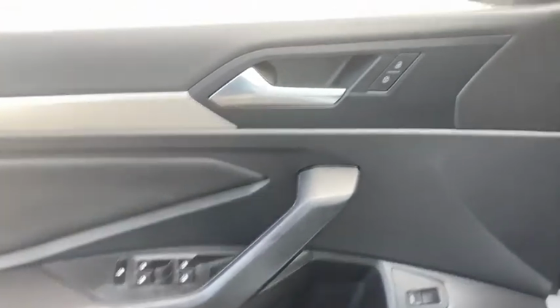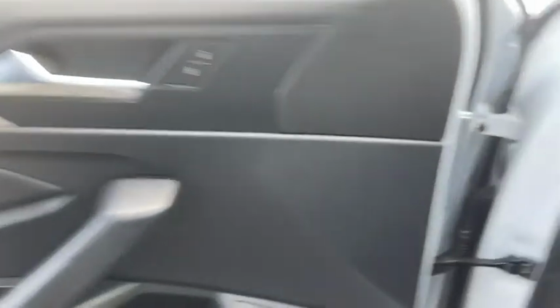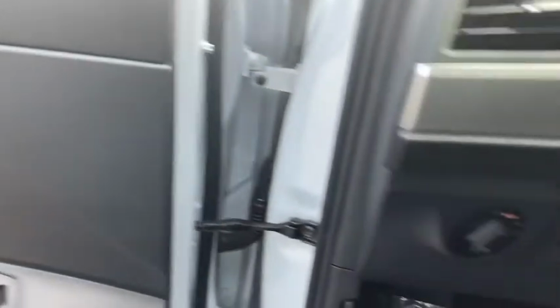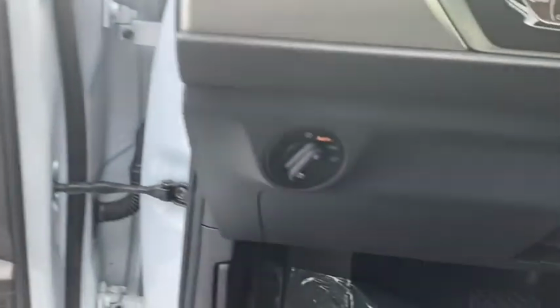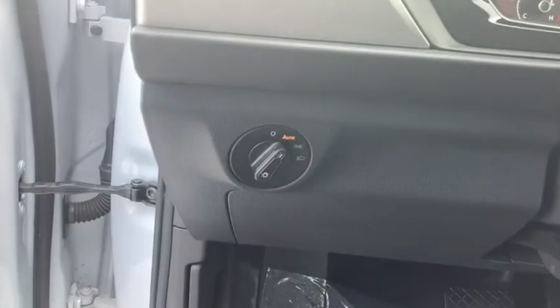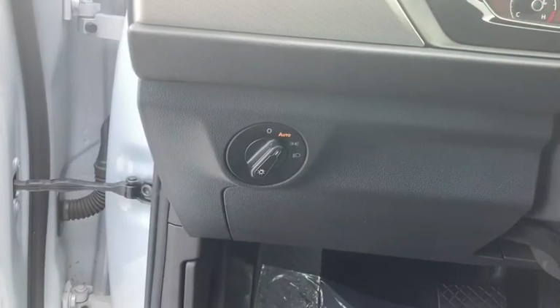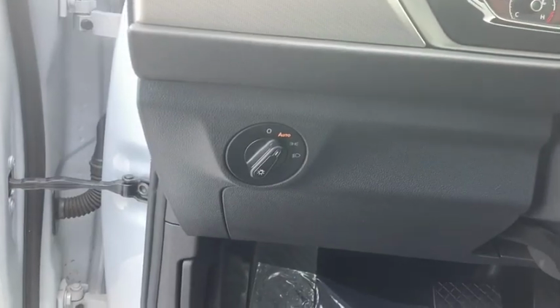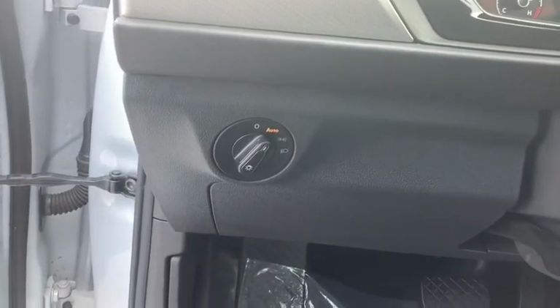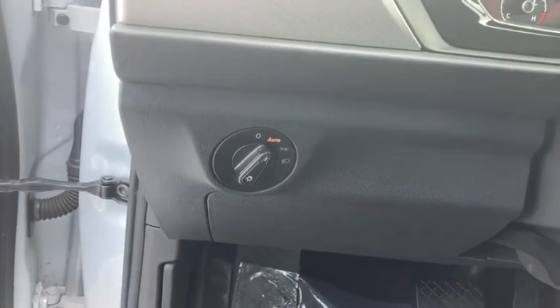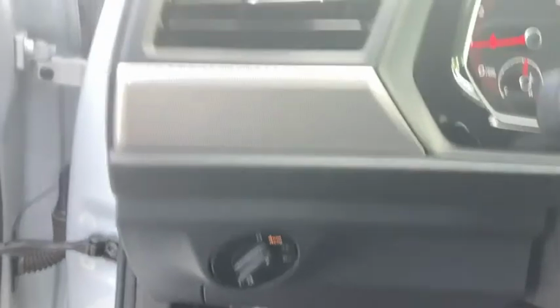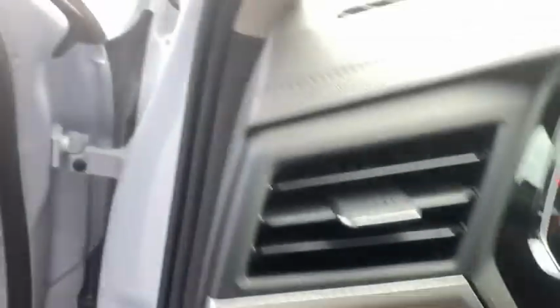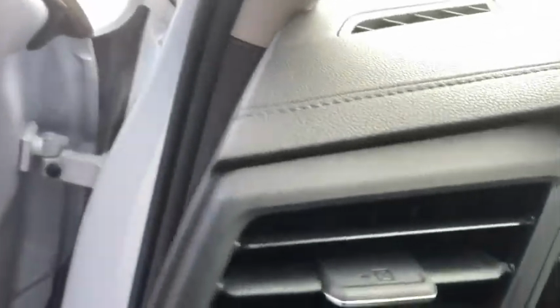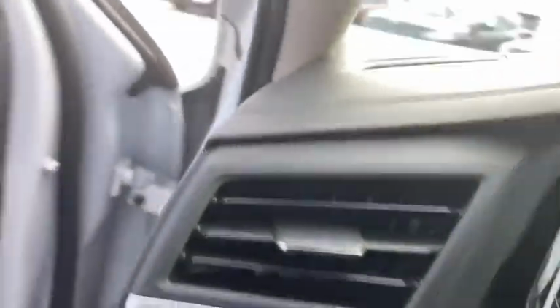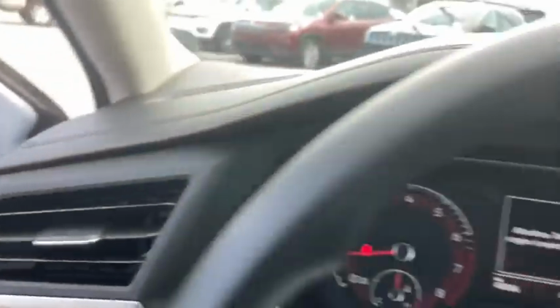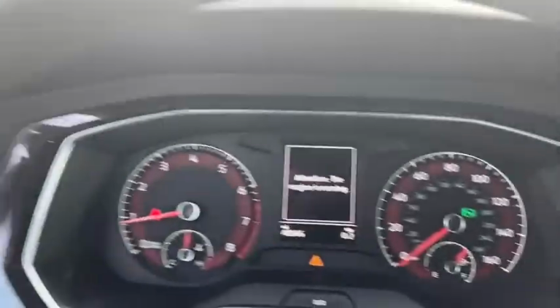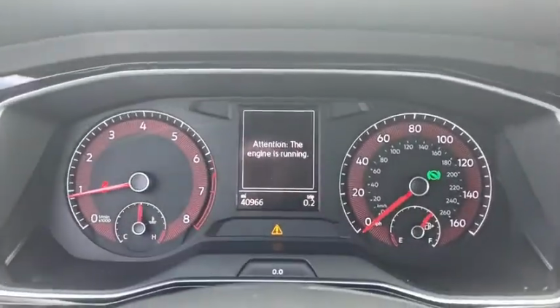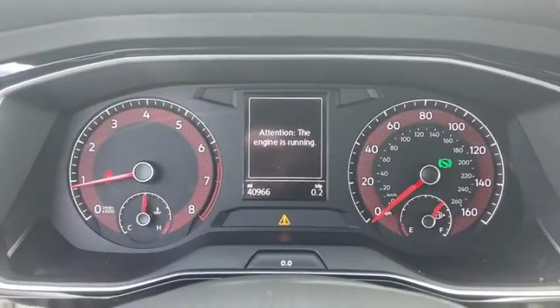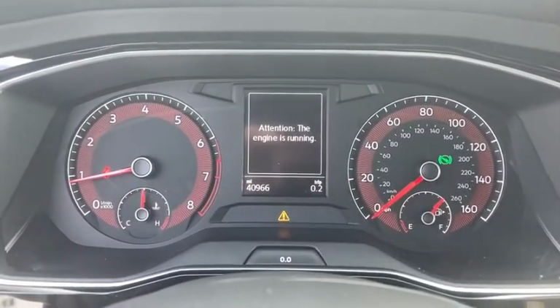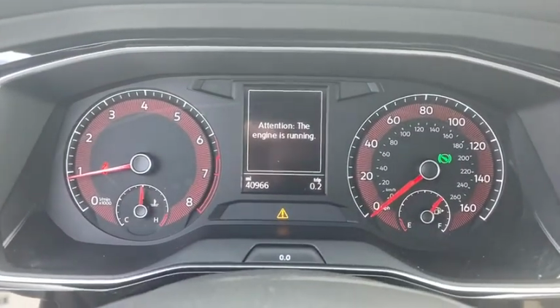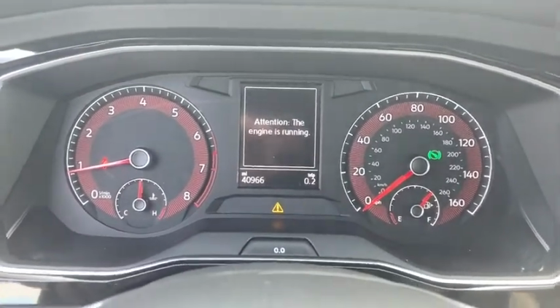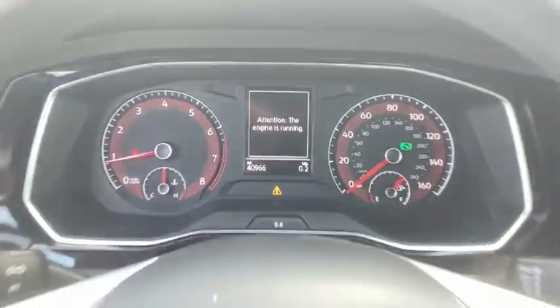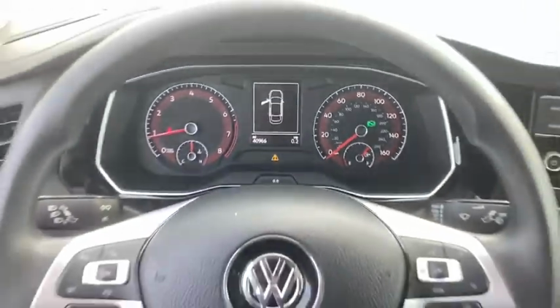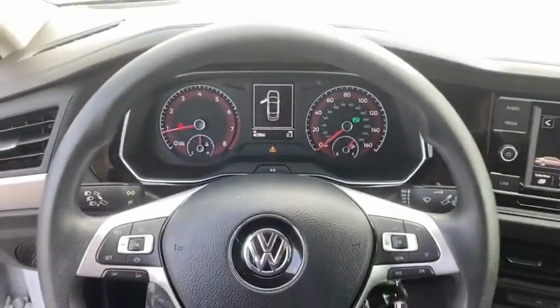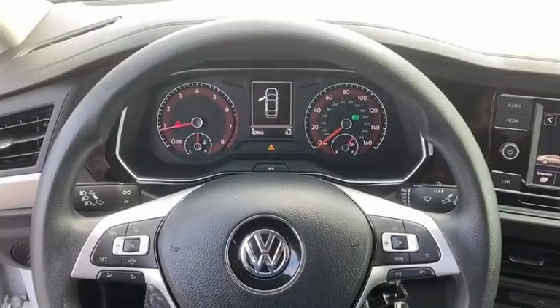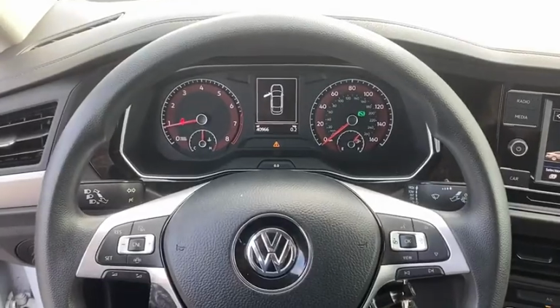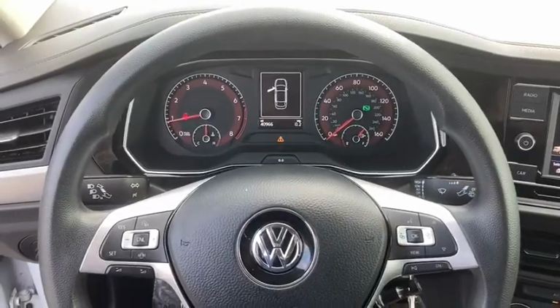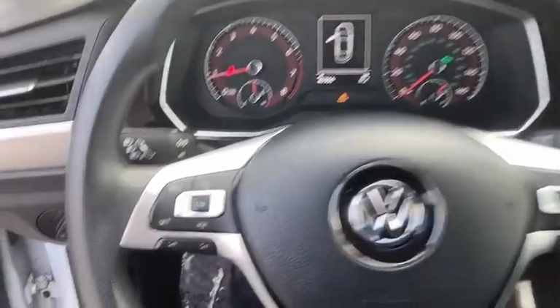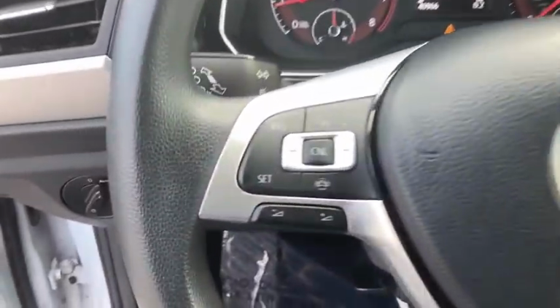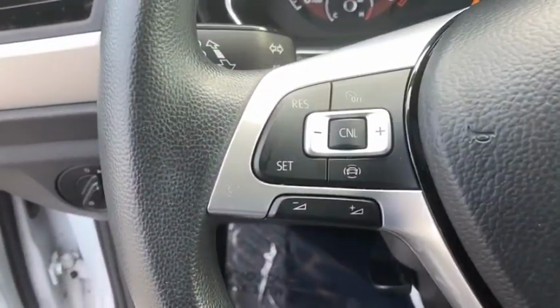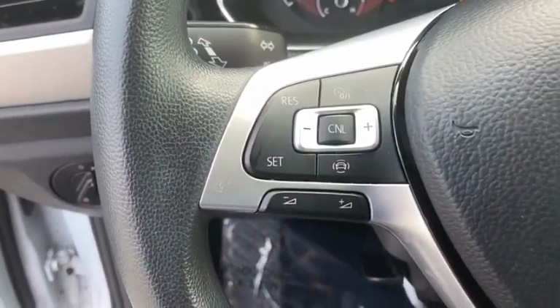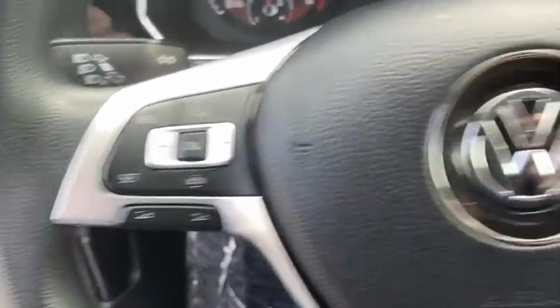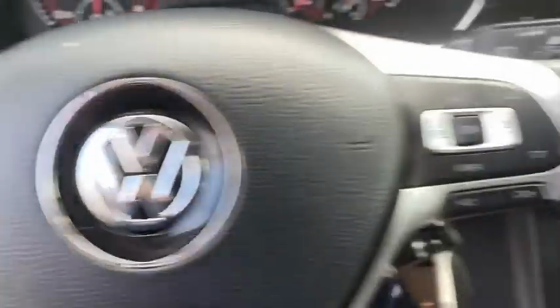Heated front seats. Trip computer. Panic alarm. Brake assist. Power moonroof. Overhead console. Tachometer. Remote keyless entry. Front reading lamps. Driver vanity mirror. Front bucket seats.